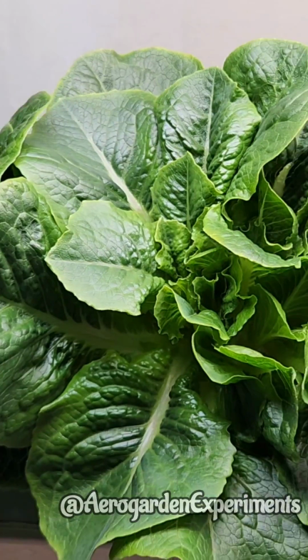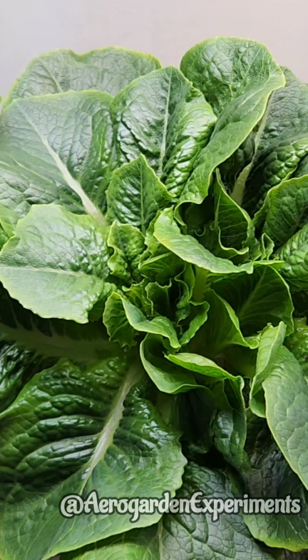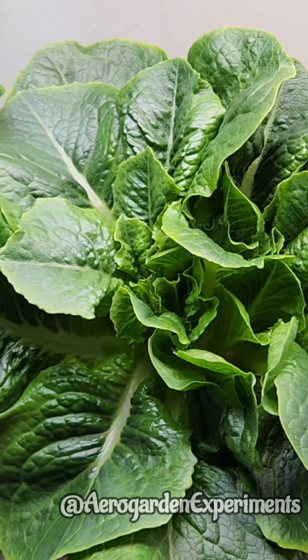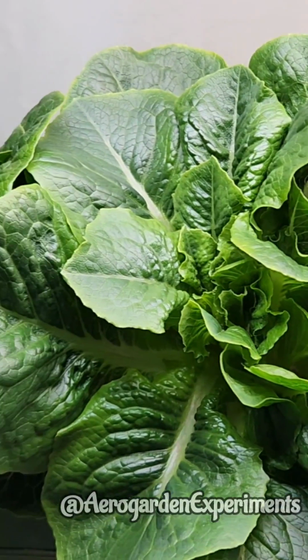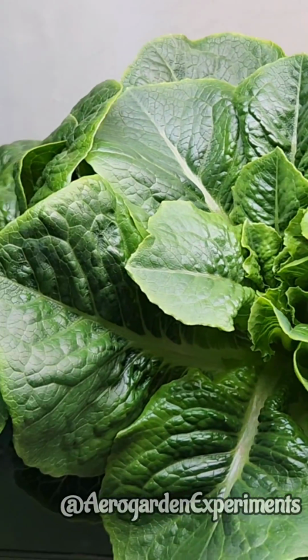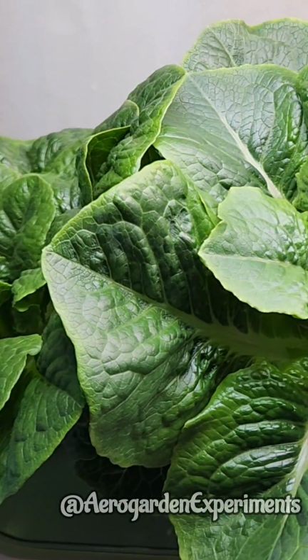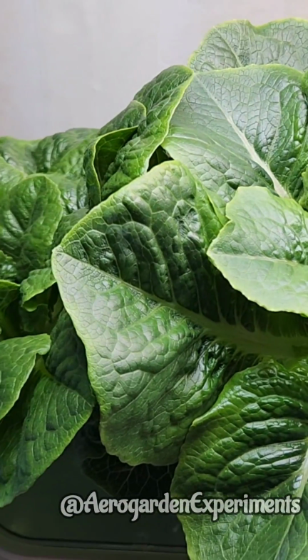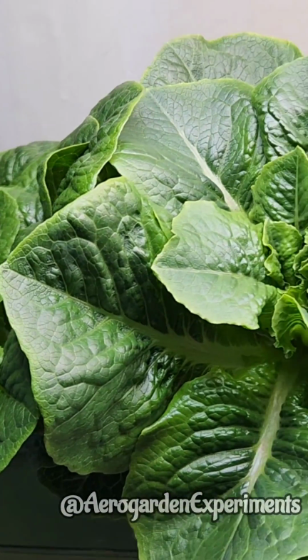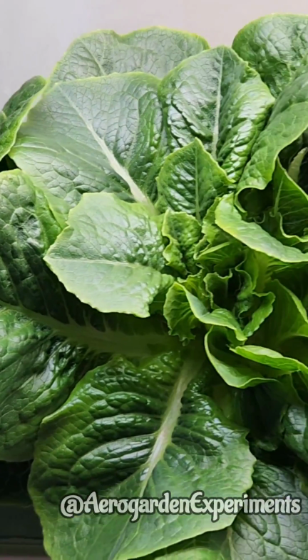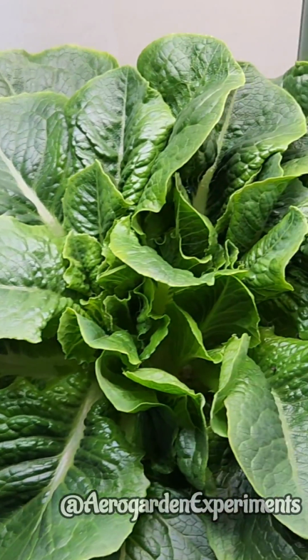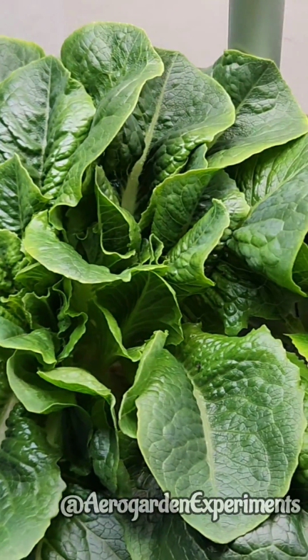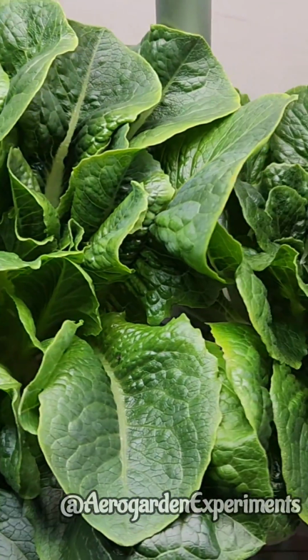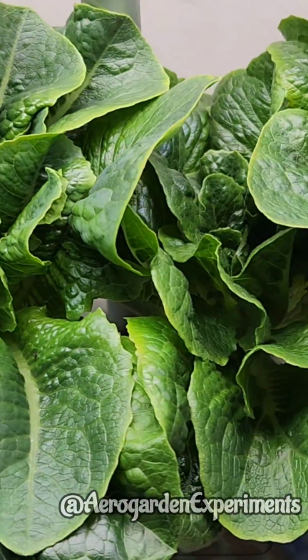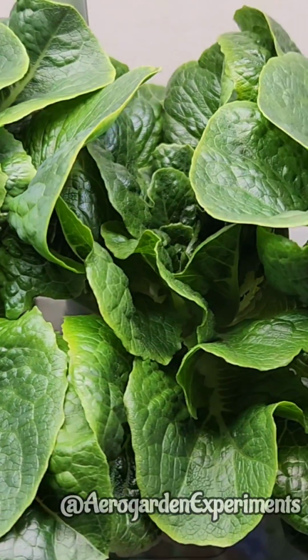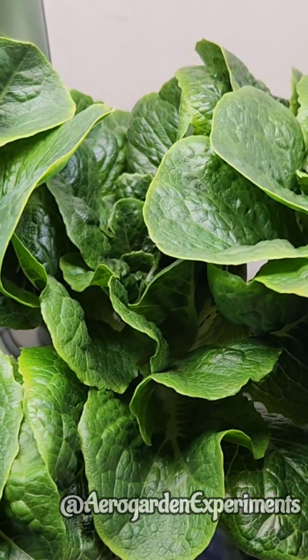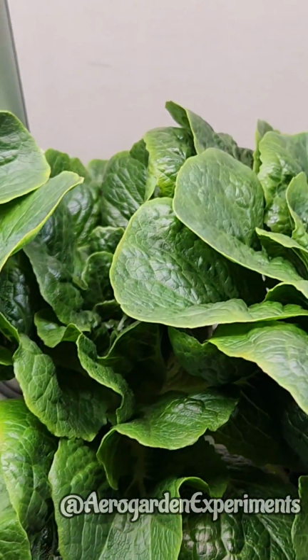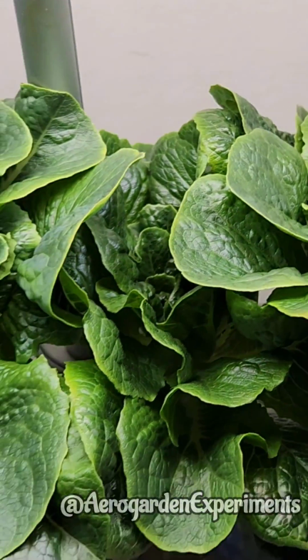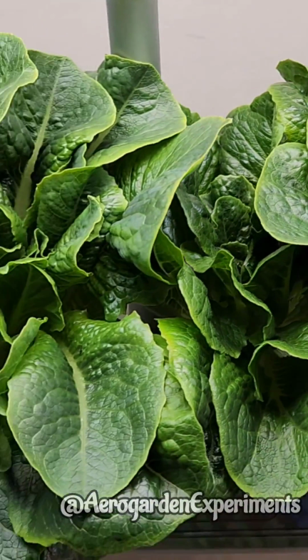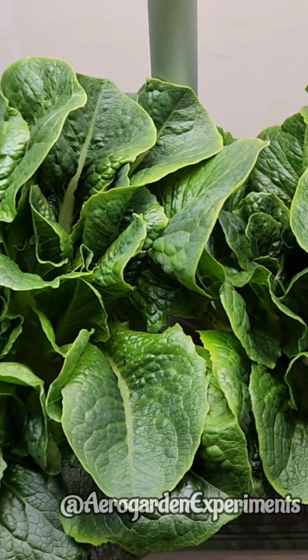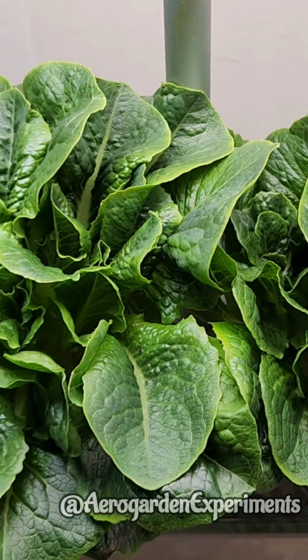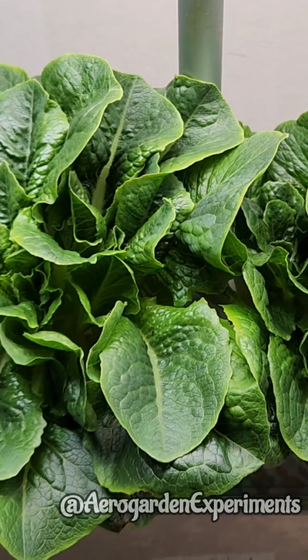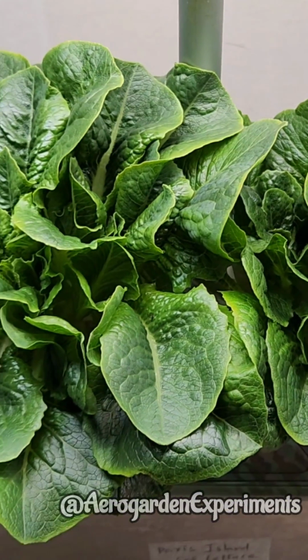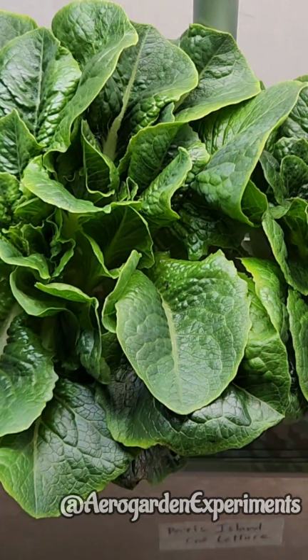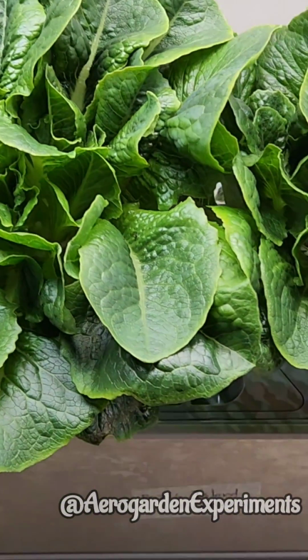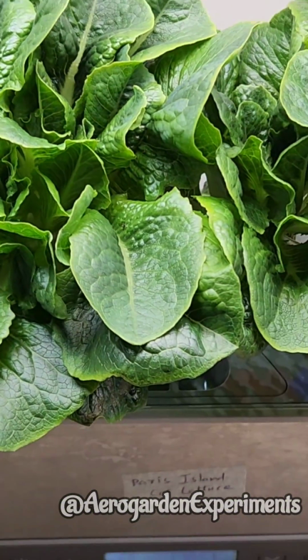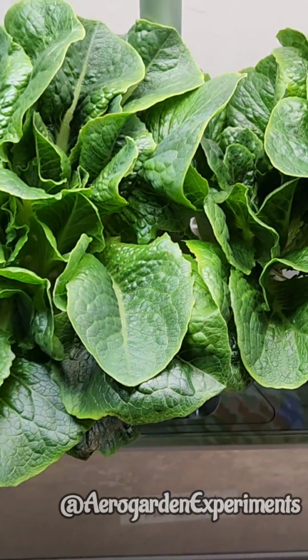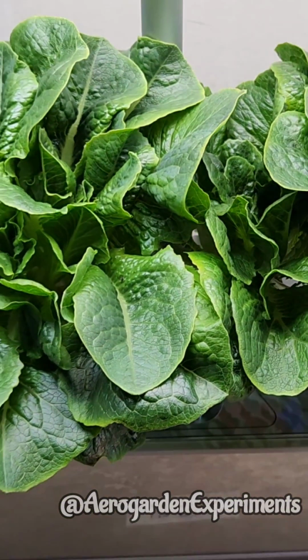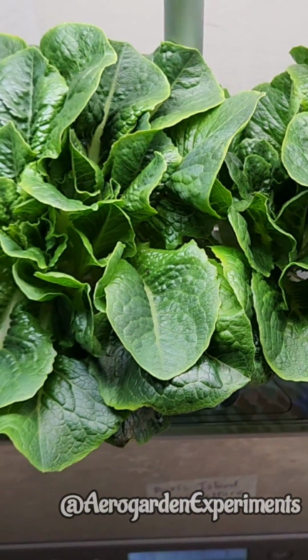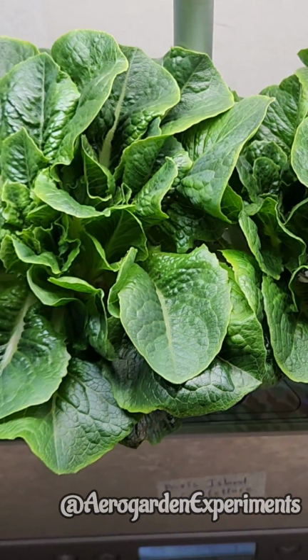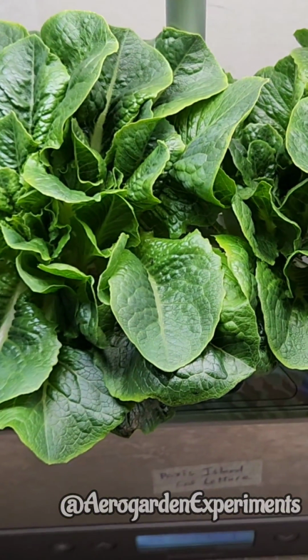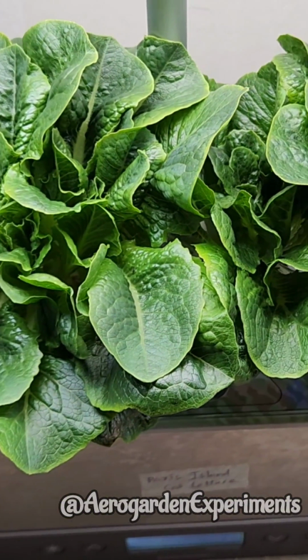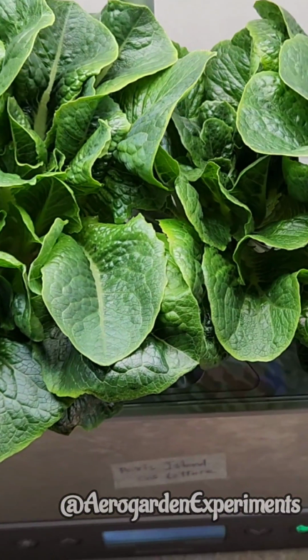If you are thinking of growing lettuce in AeroGarden for the first time, you should better start with this variety. It is nearly impossible to fail.